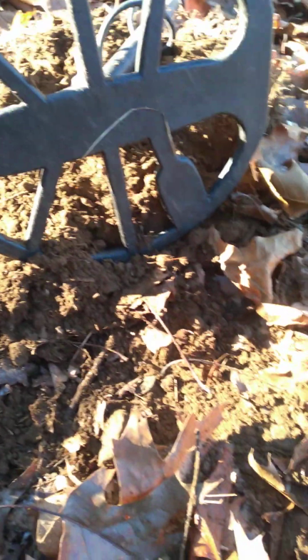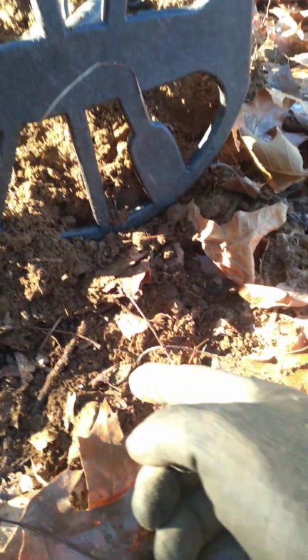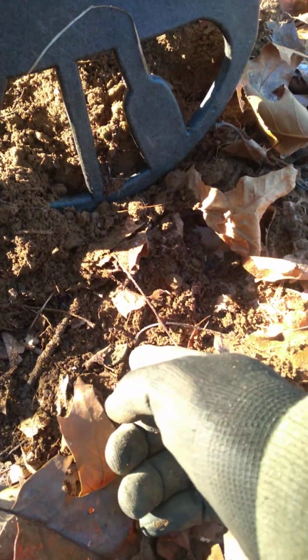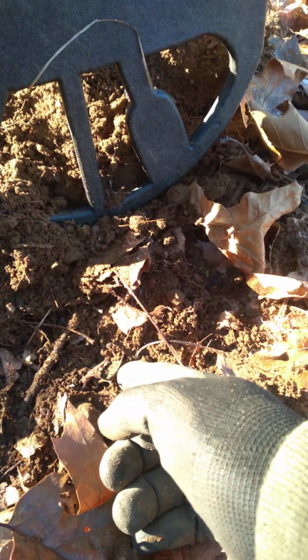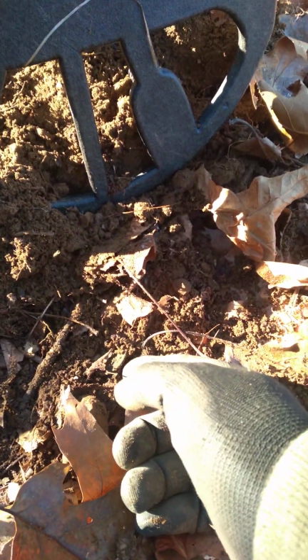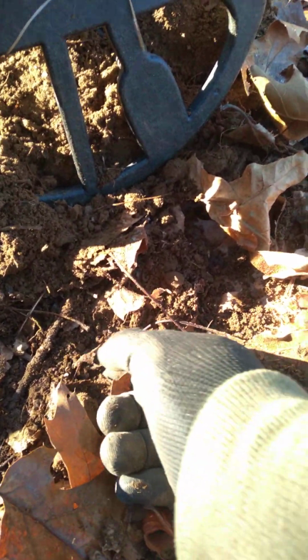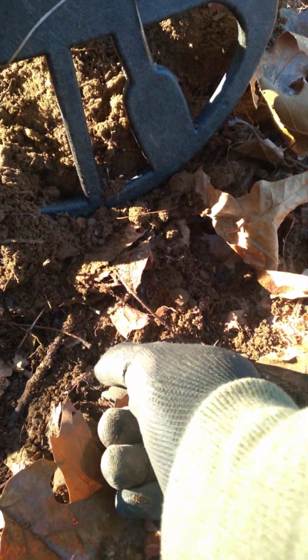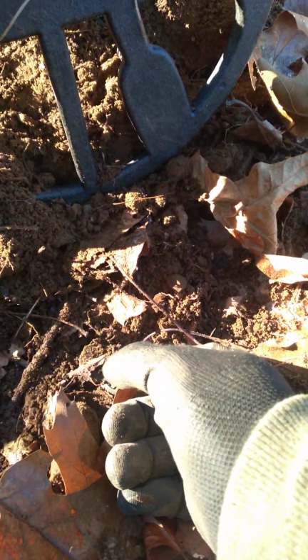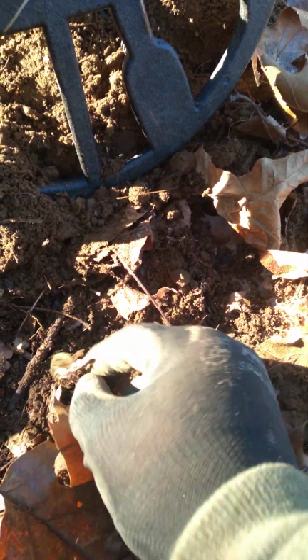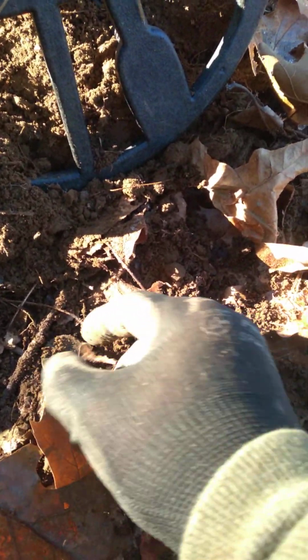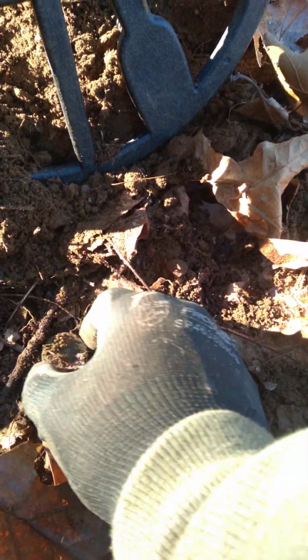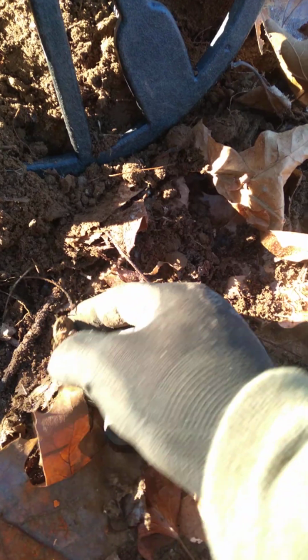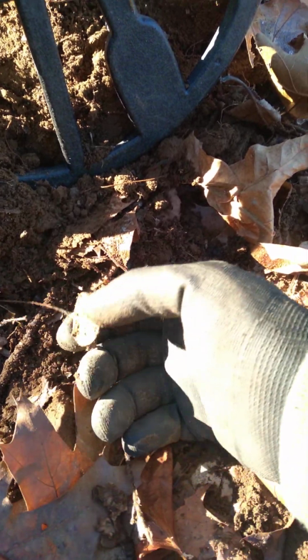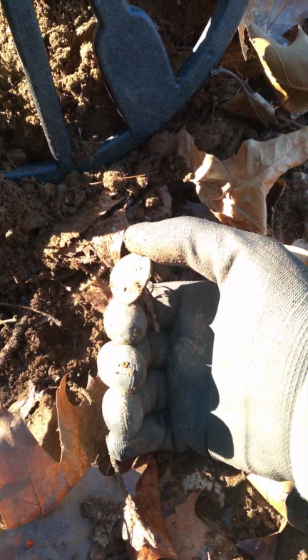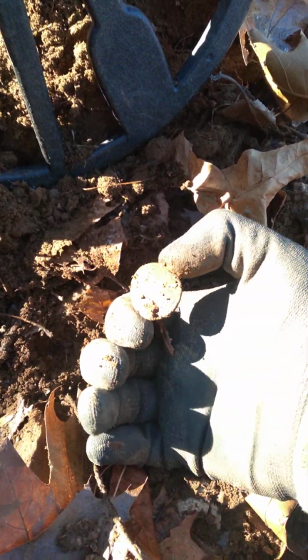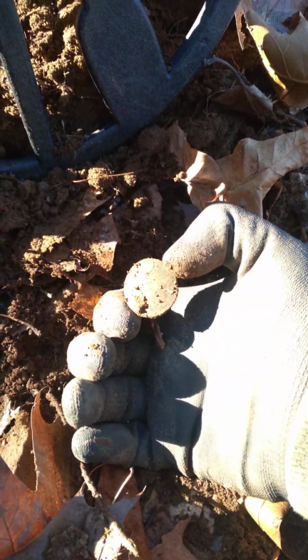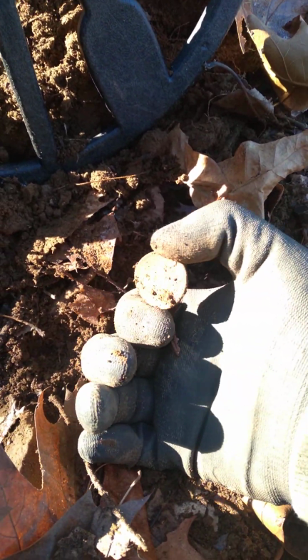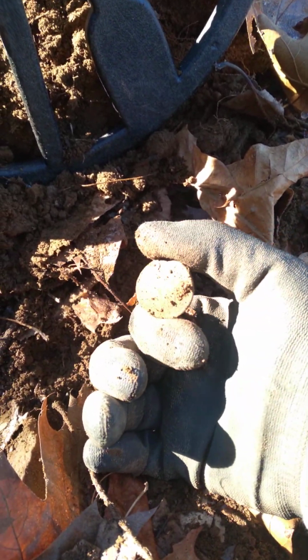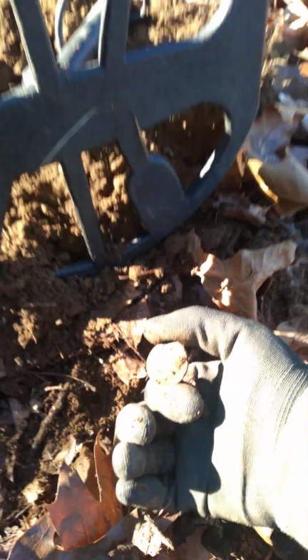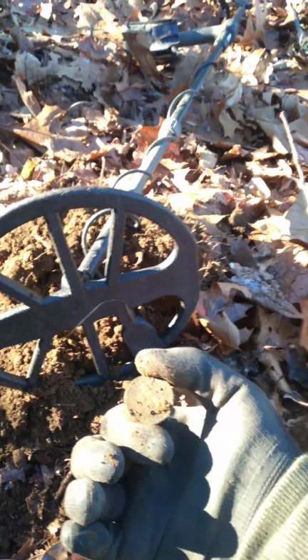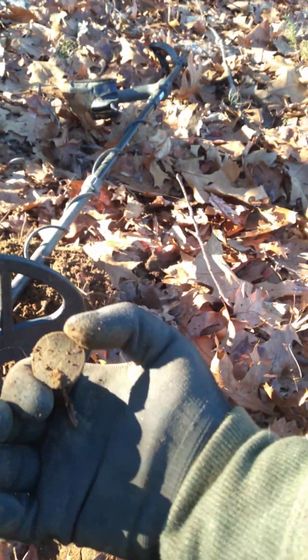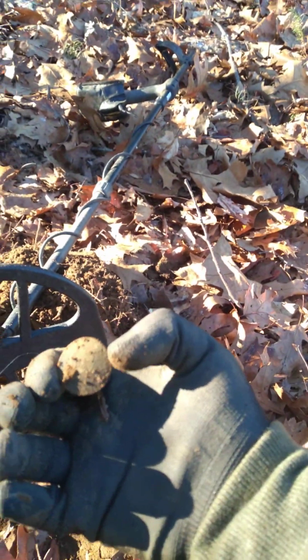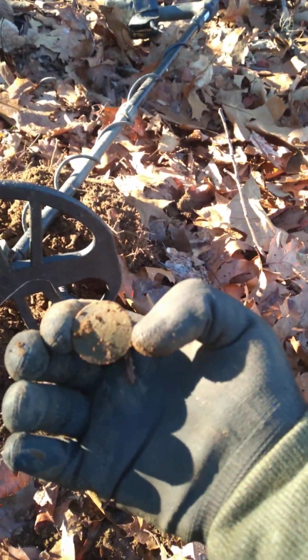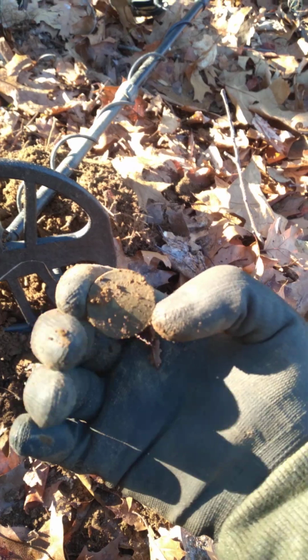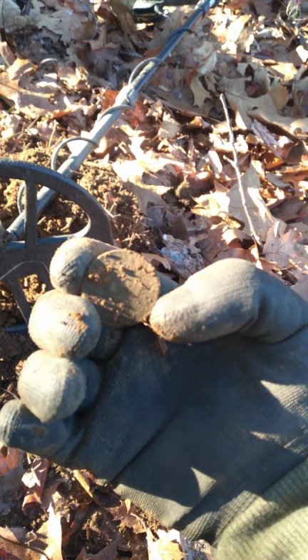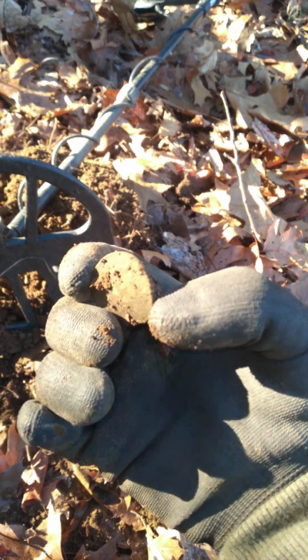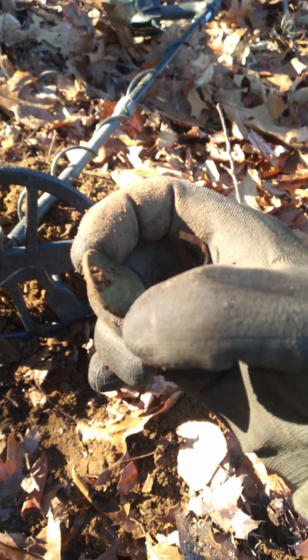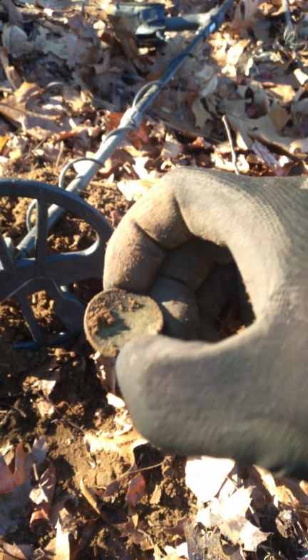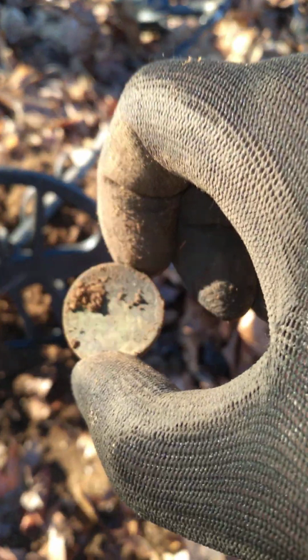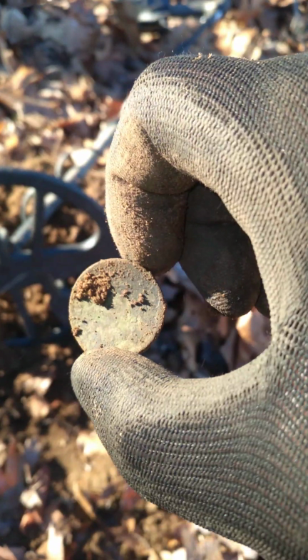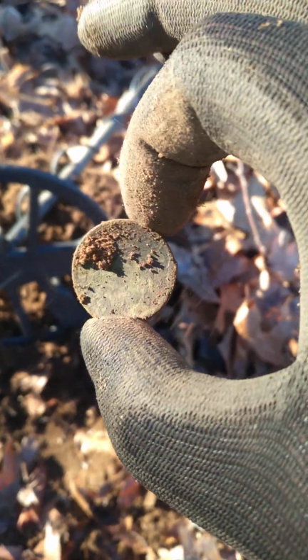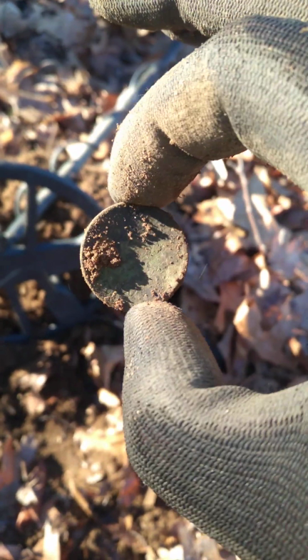I haven't looked at it yet, but it sure does look authentic. Look at that. That, my friends, is what we're looking for. Is that a beauty, or what? This is what we're looking for.